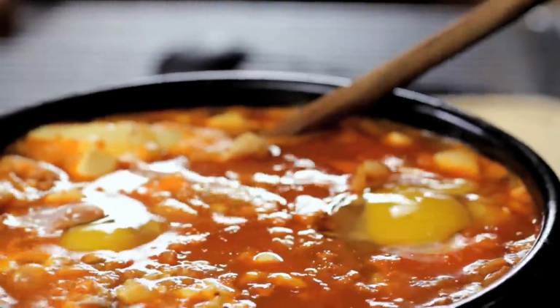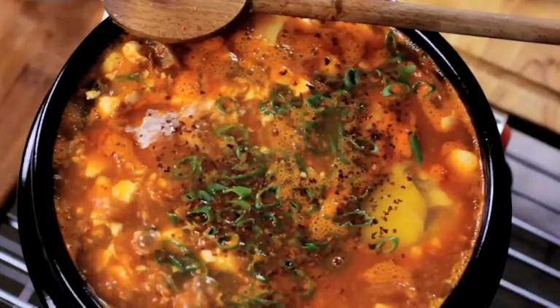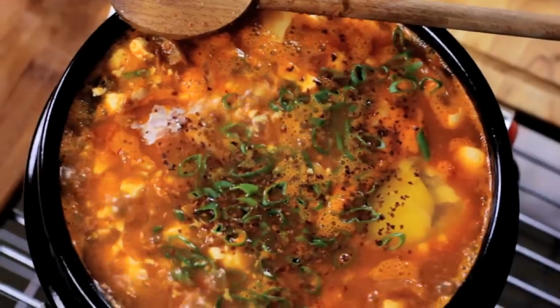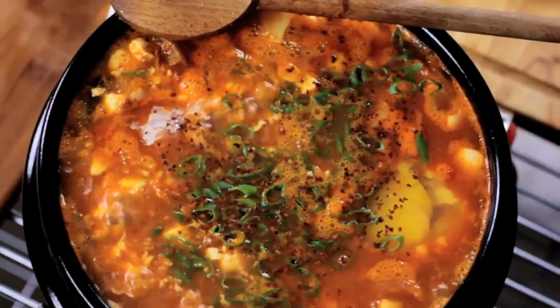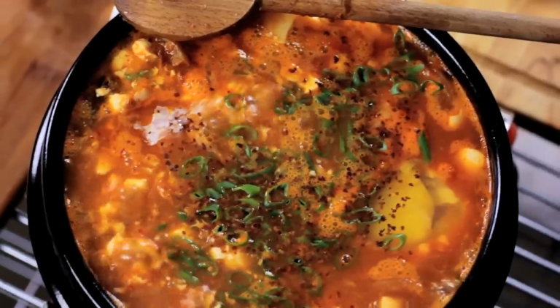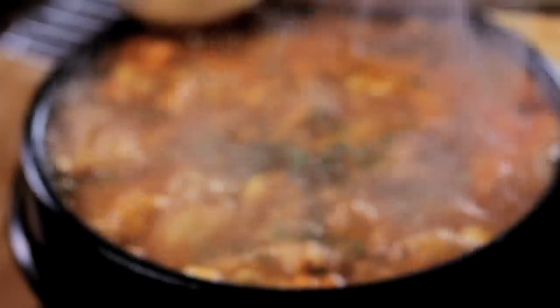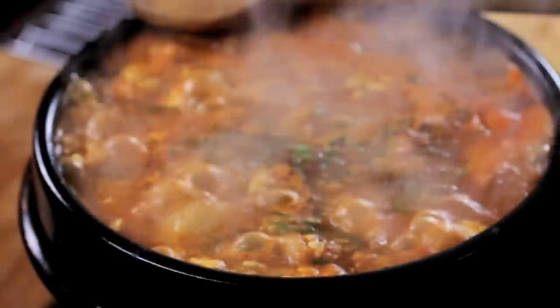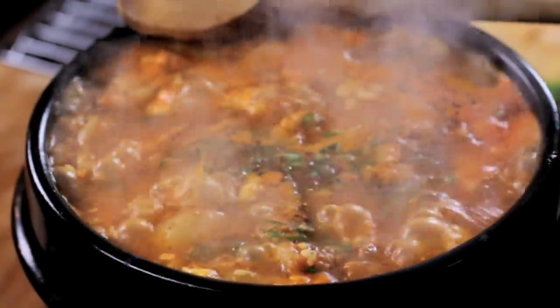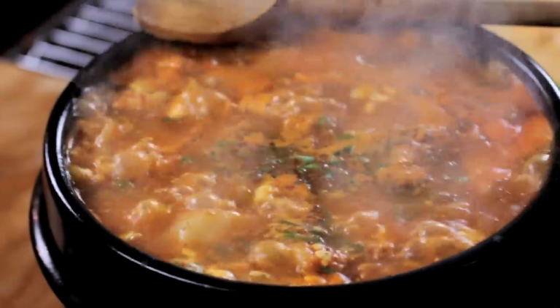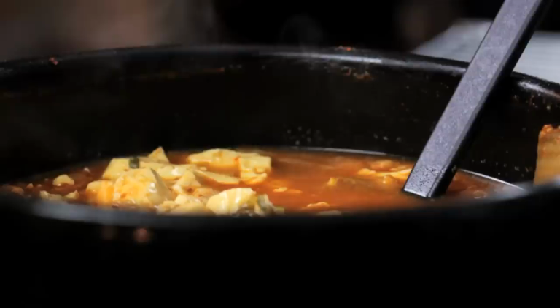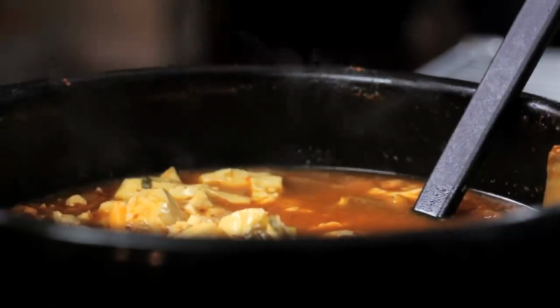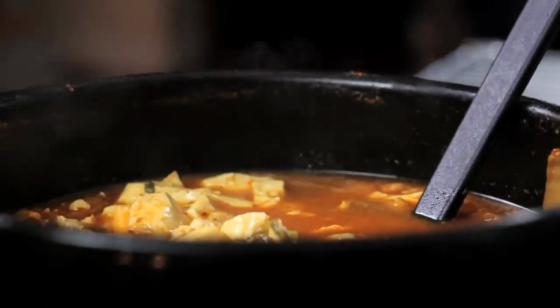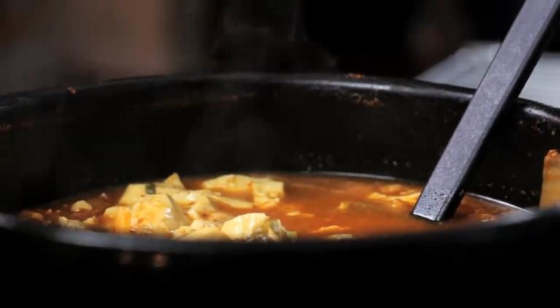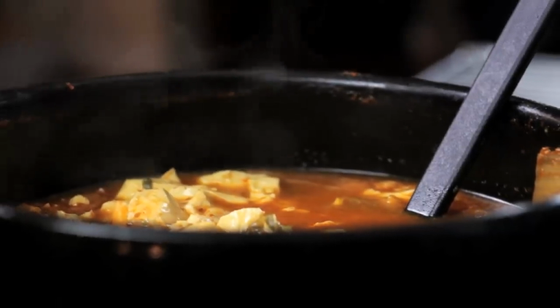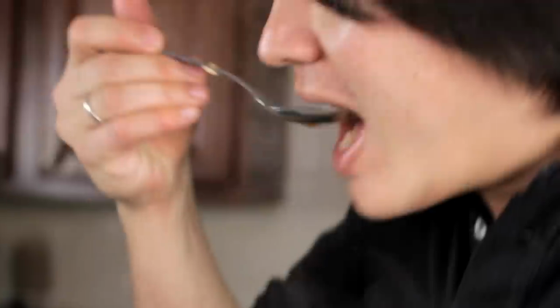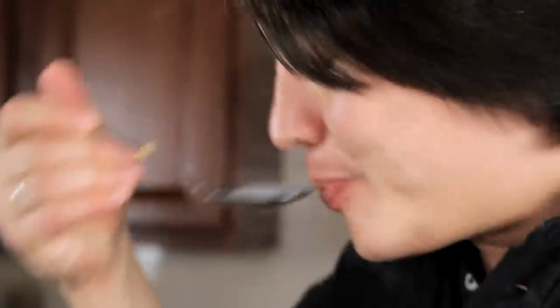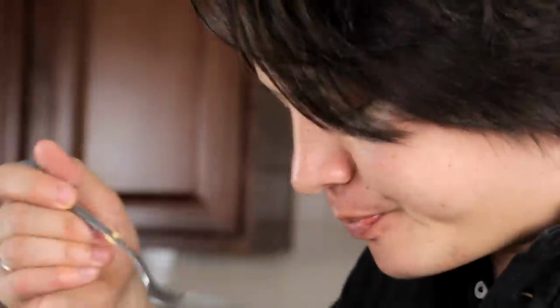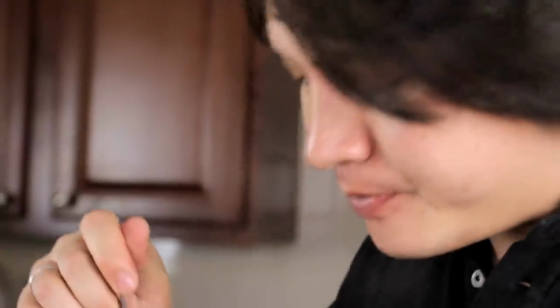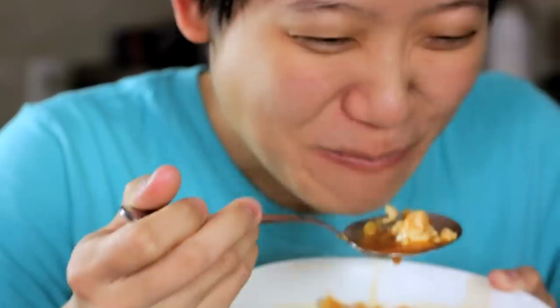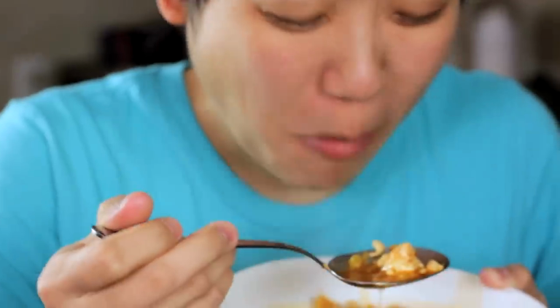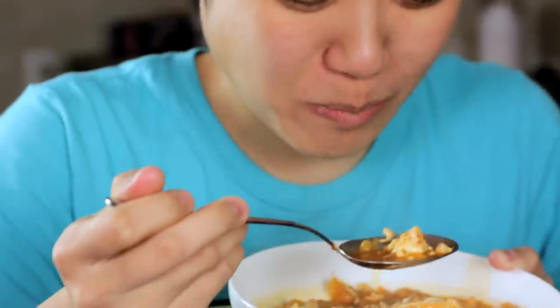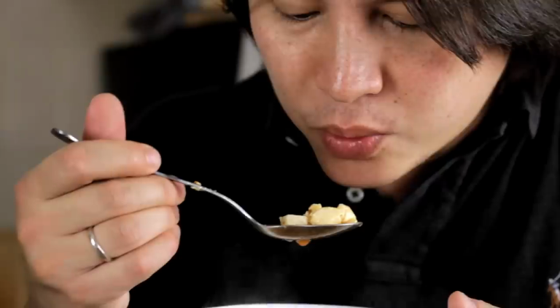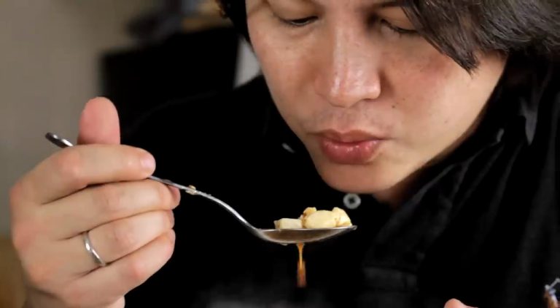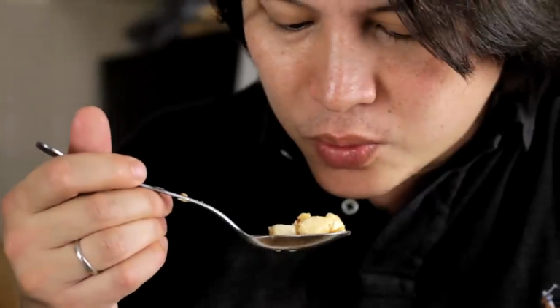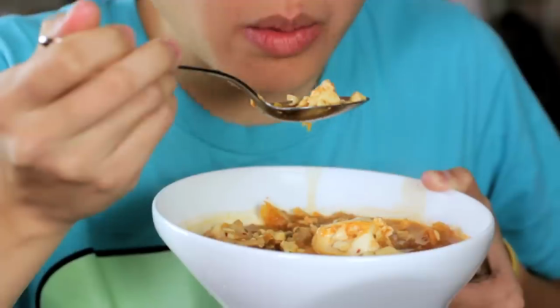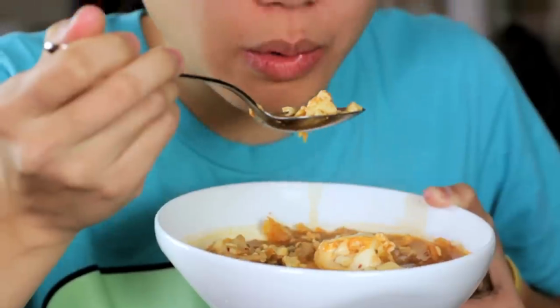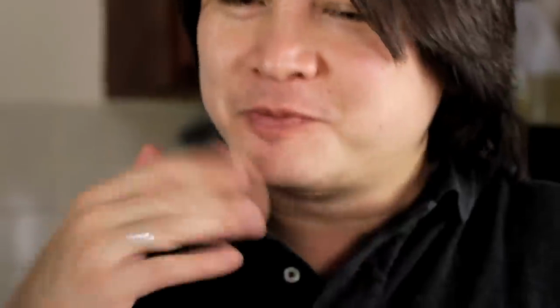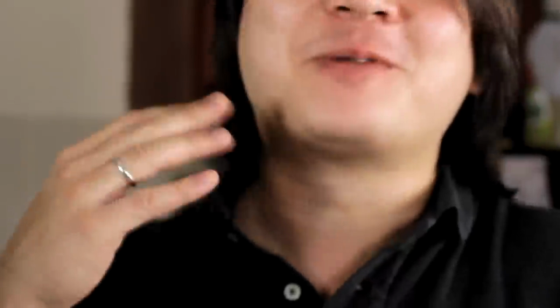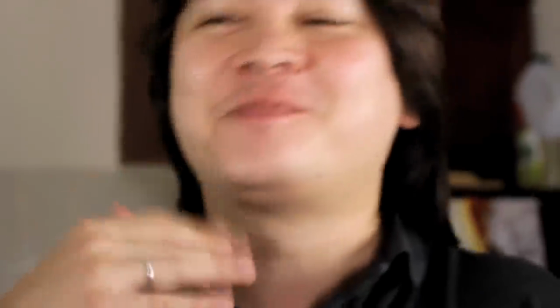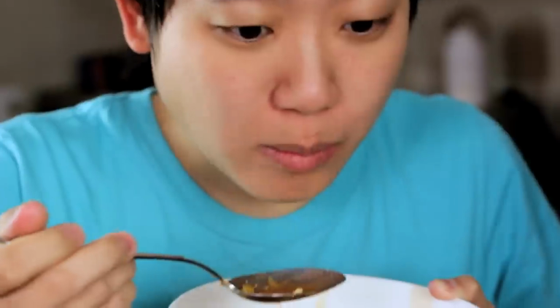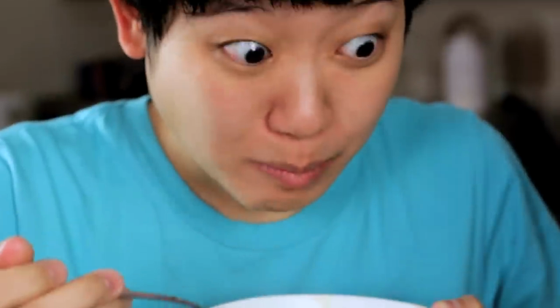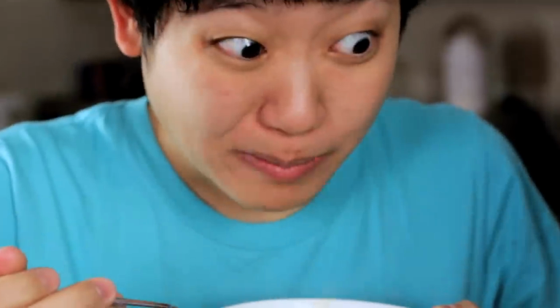Since the stone pot is so heavy and retains heat so well, the soup stays hot for a long, long time. Spicy food's great when you're stuffed up. Tofu's great when you have an upset stomach or you're feeling sick at all. Soup's just good all the time.